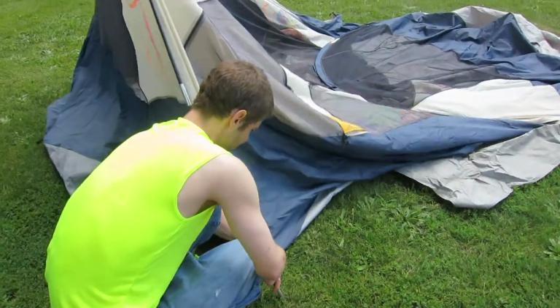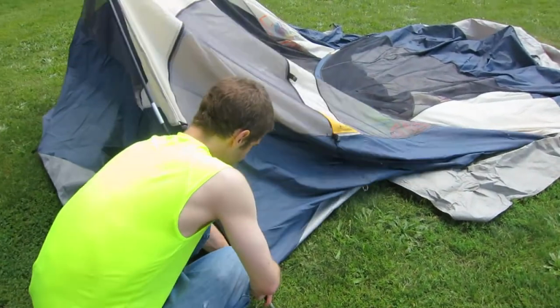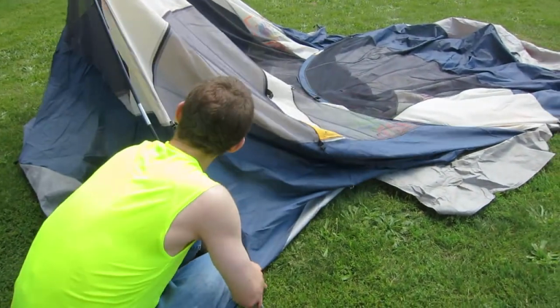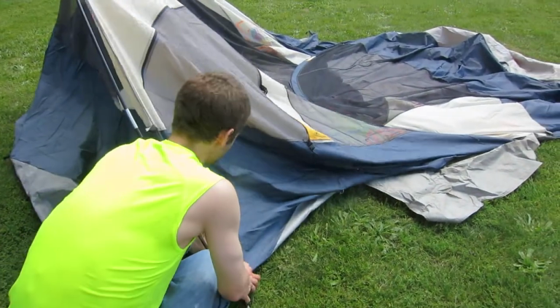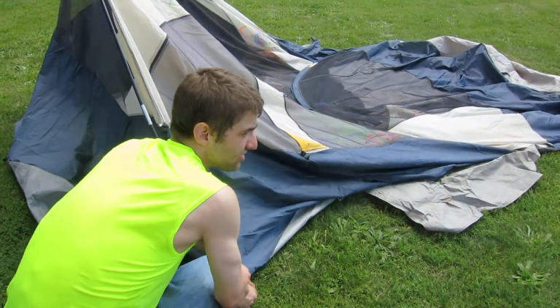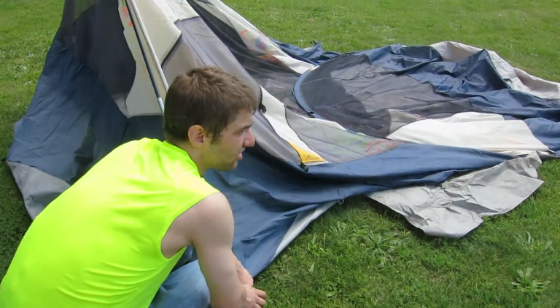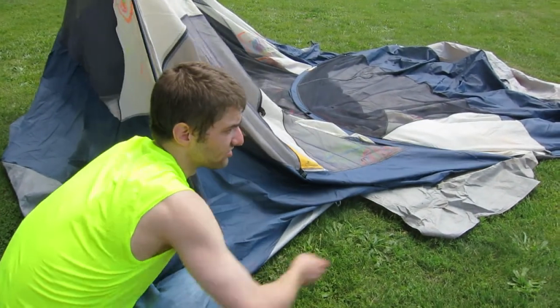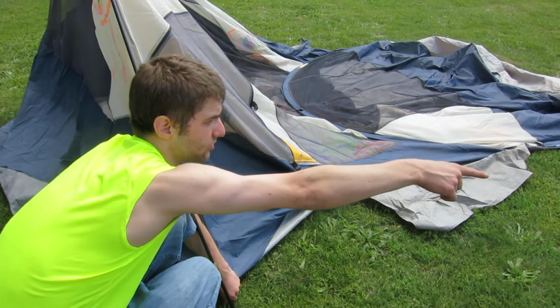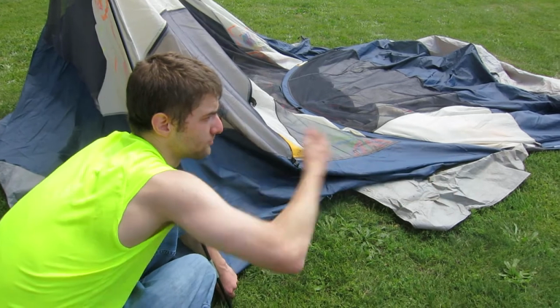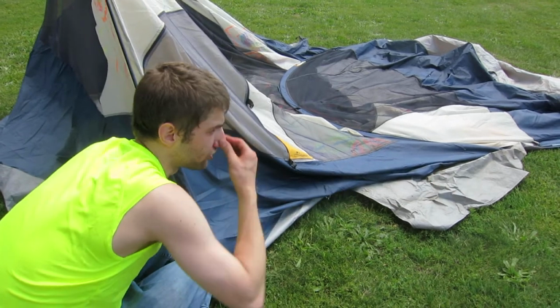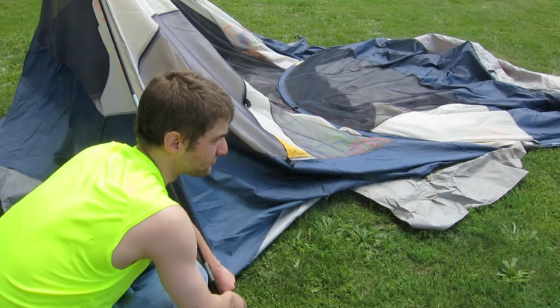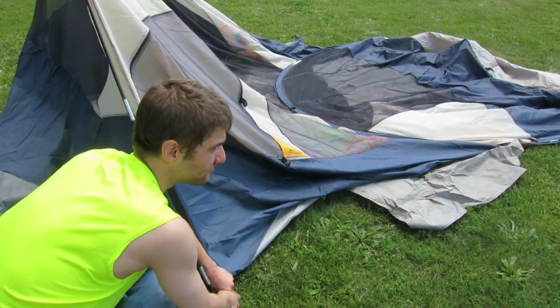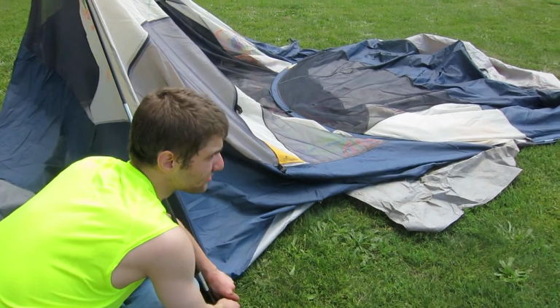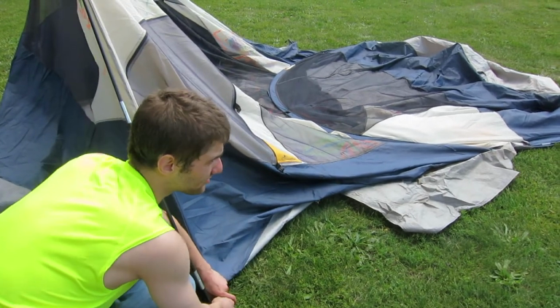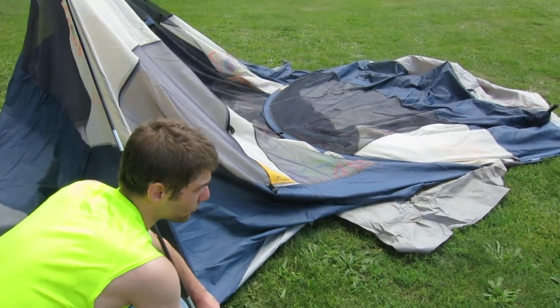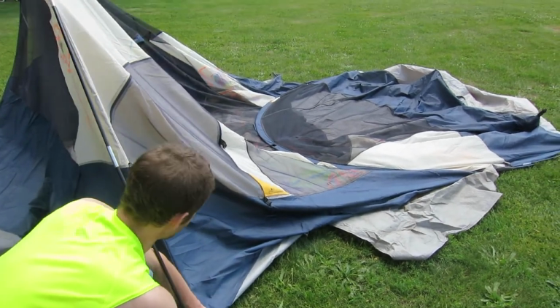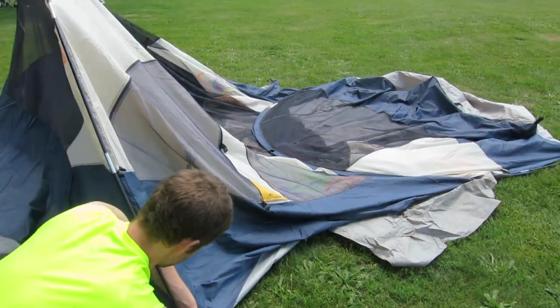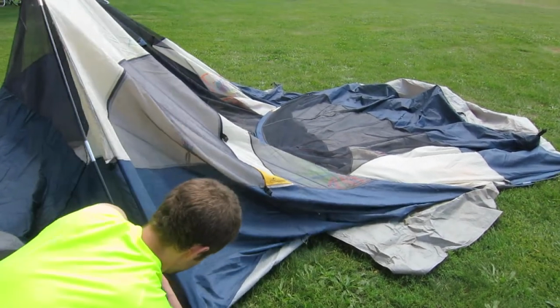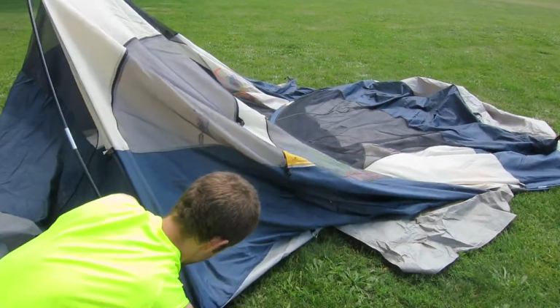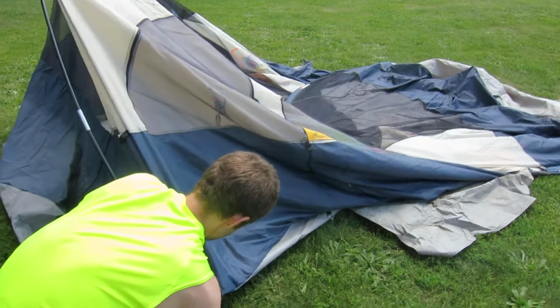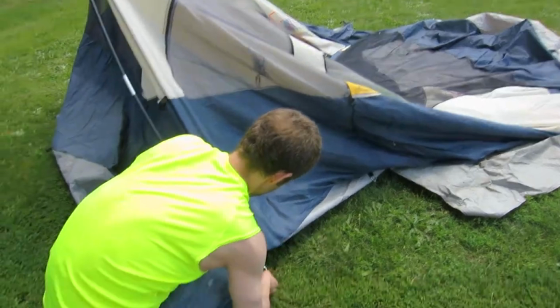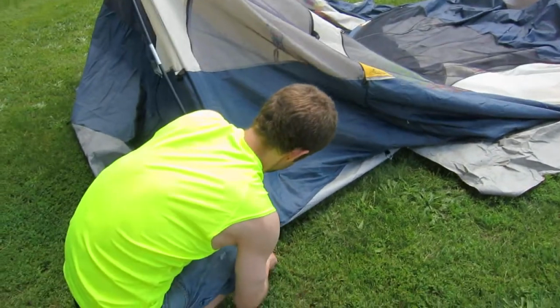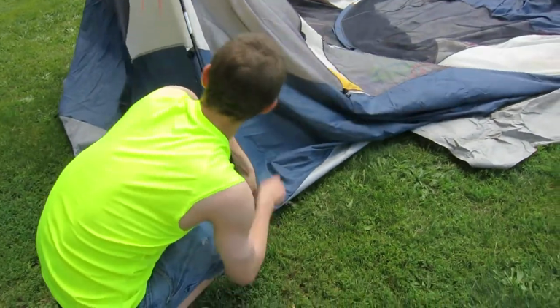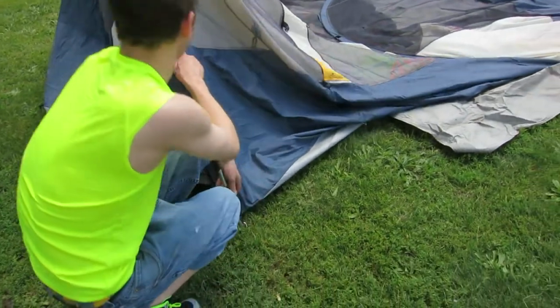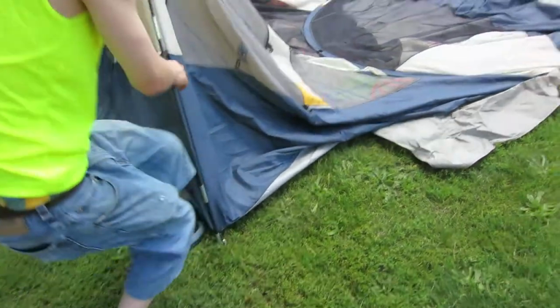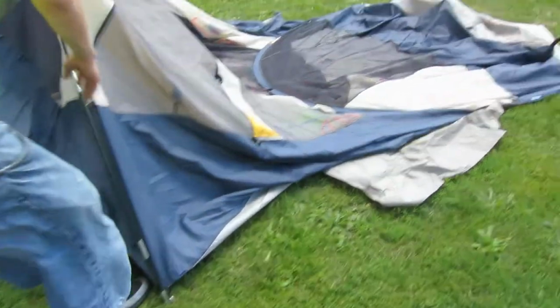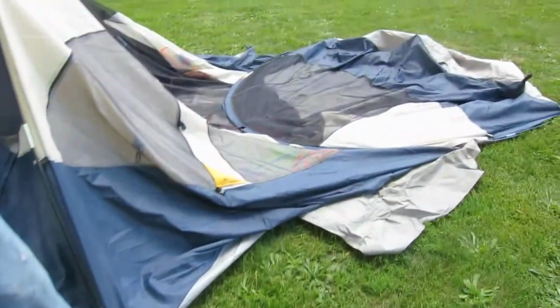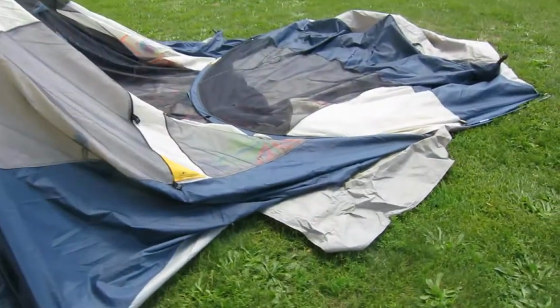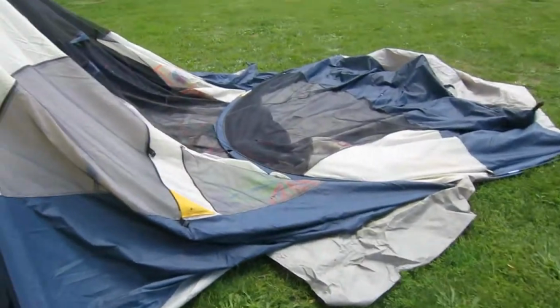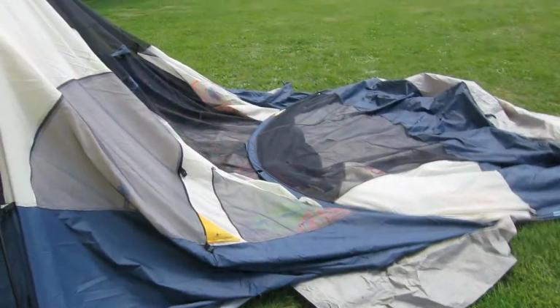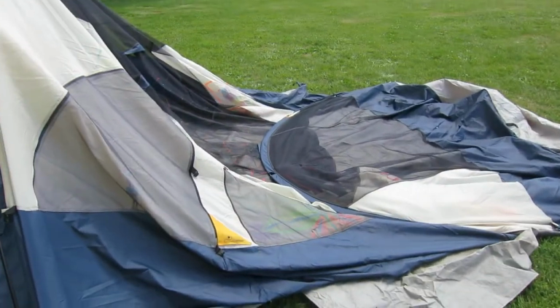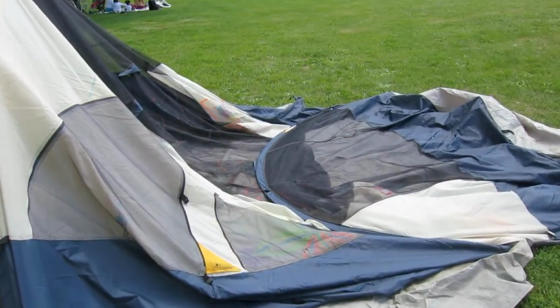It's all in that duffel bag — which duffel bag is that? Oh, you see that one right behind her? Oh I see. So it really isn't that big? It's pretty big, but once you get inside you can fit 10-15 people.